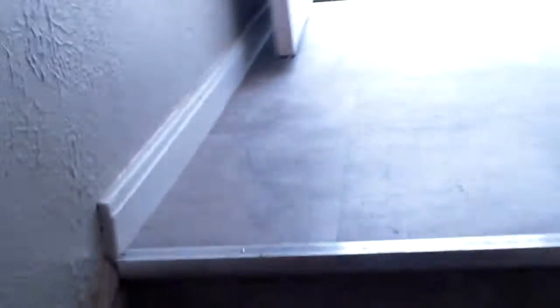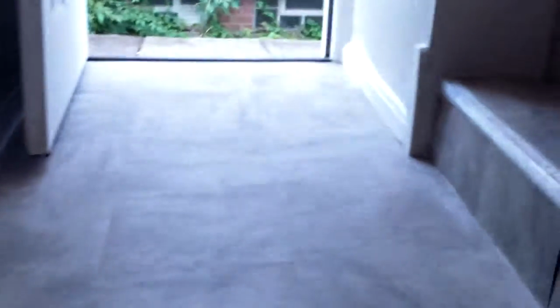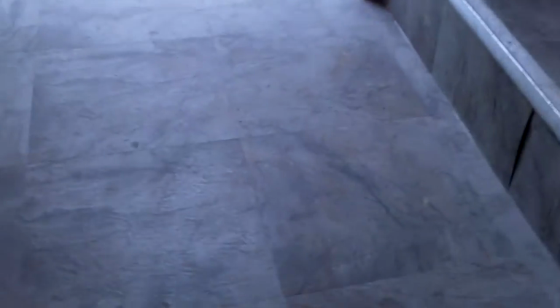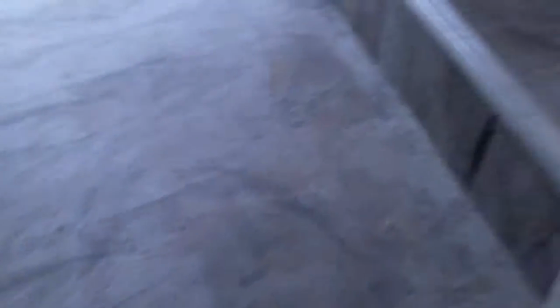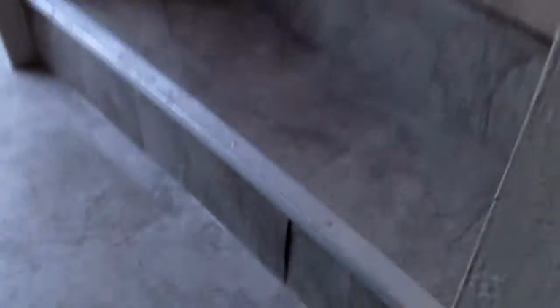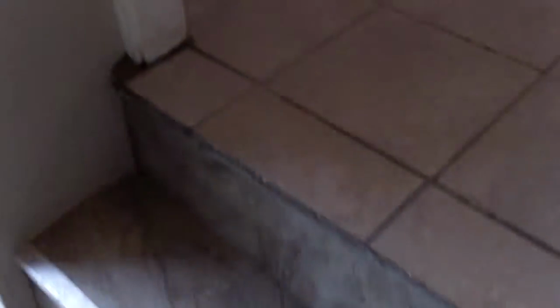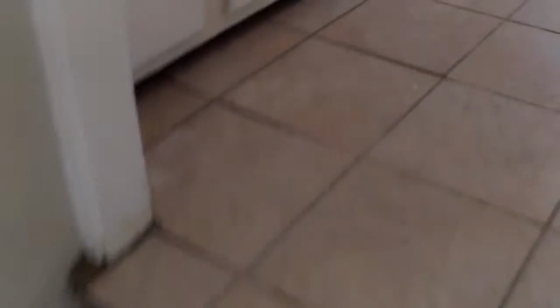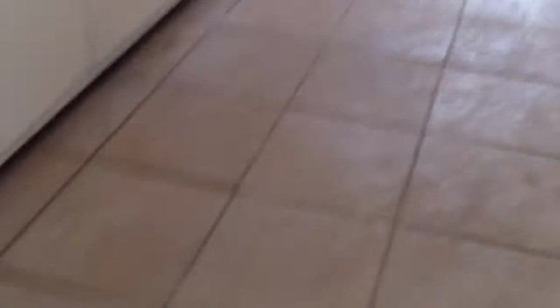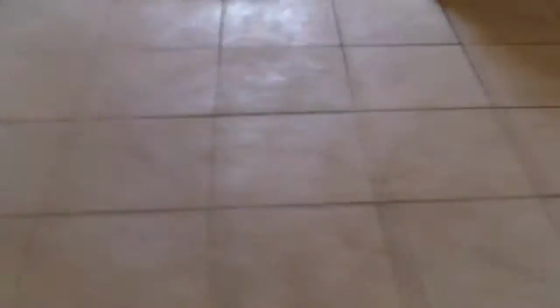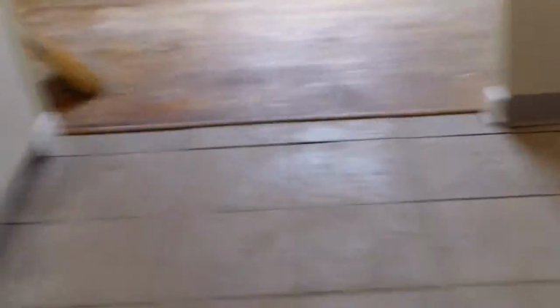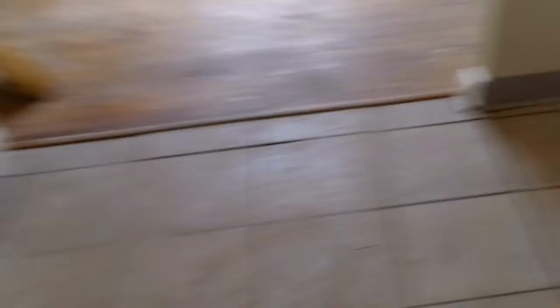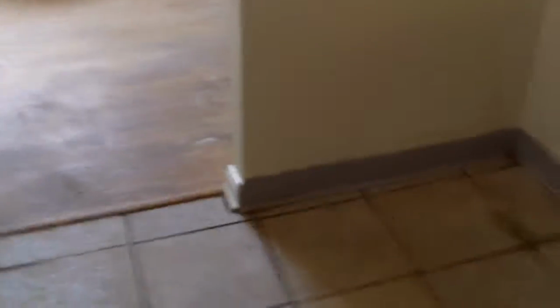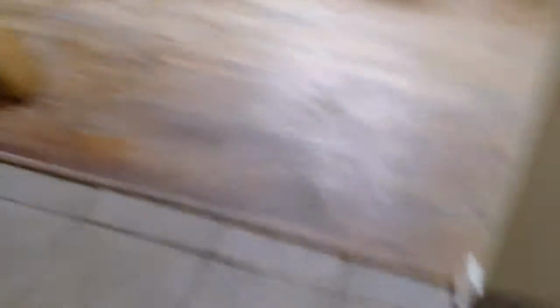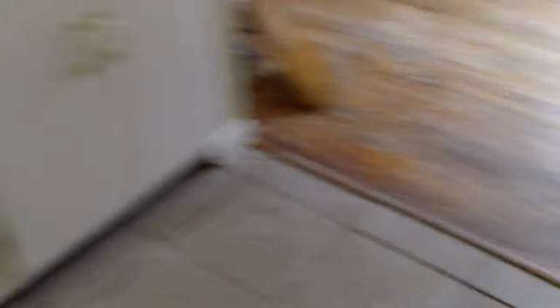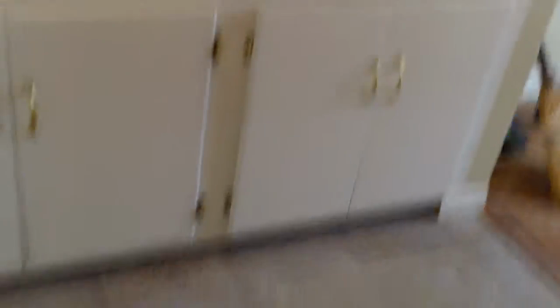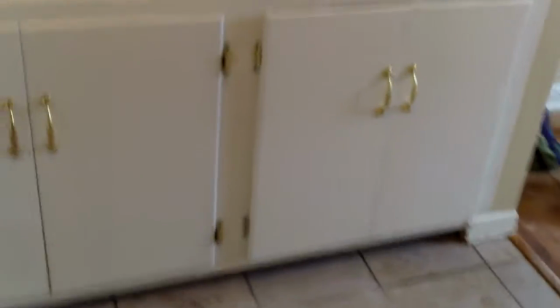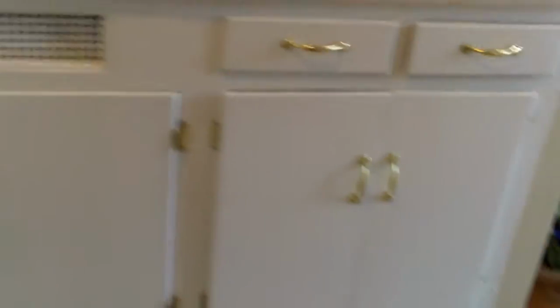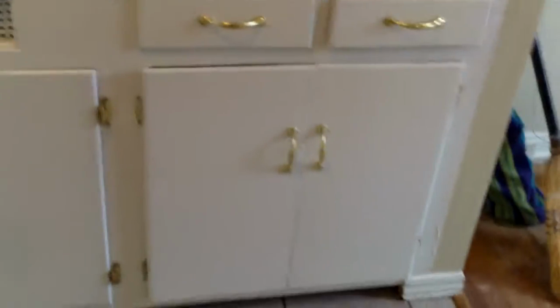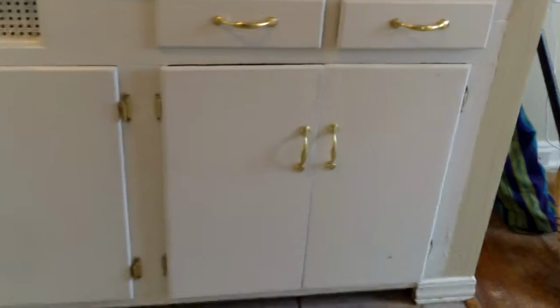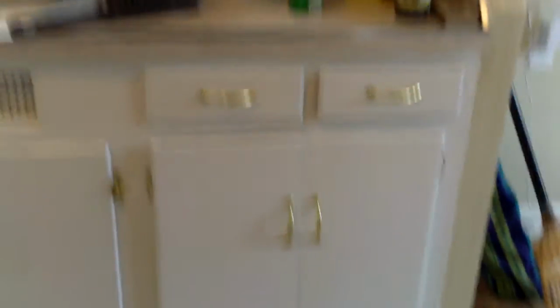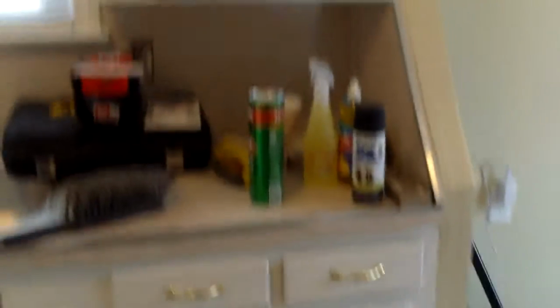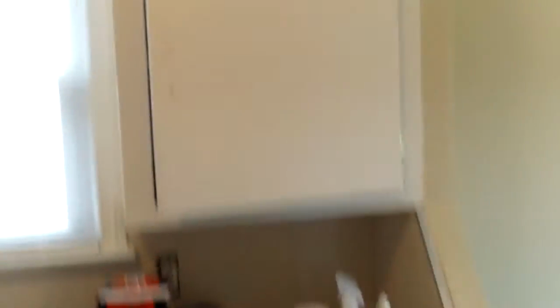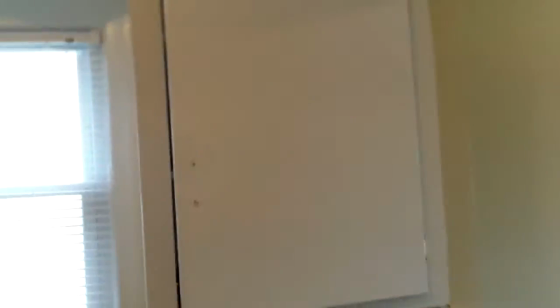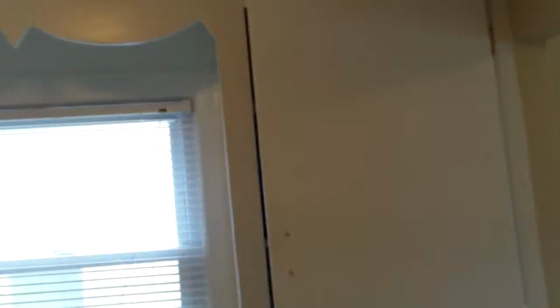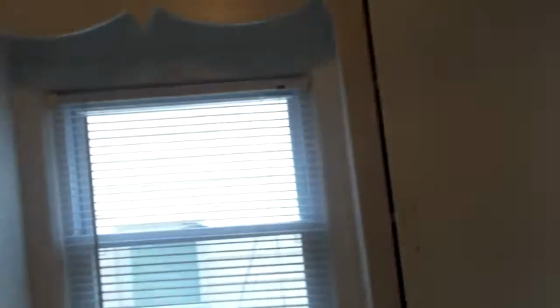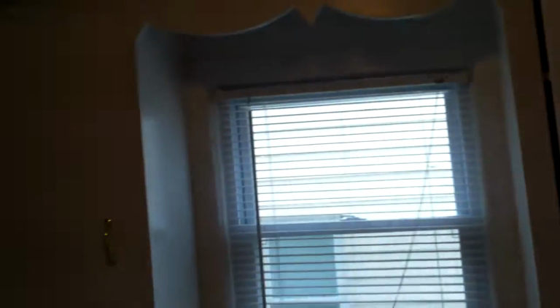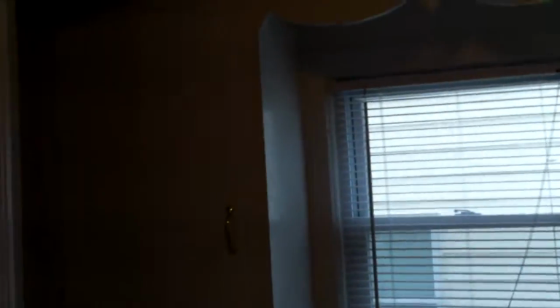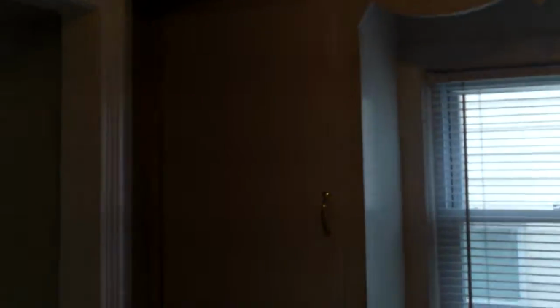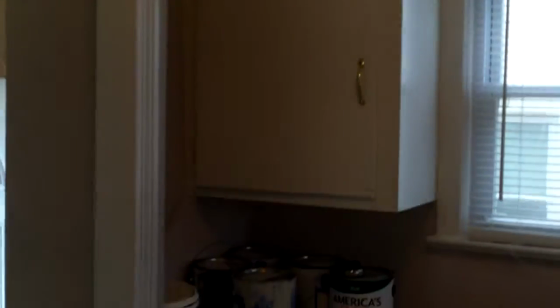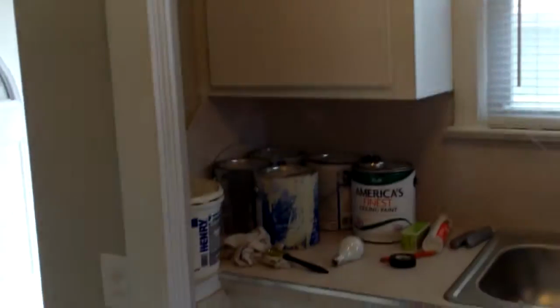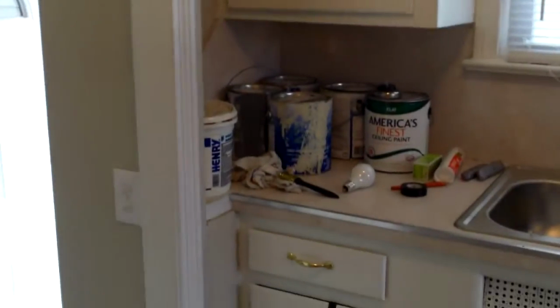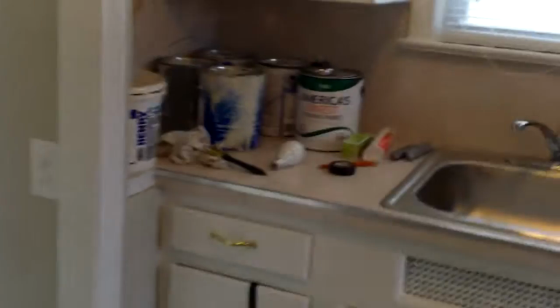The new tile floor continues into the kitchen. They're going to be cleaning up the tile, and we still need to install a dishwasher. The cabinets are being repaired and they look really good.